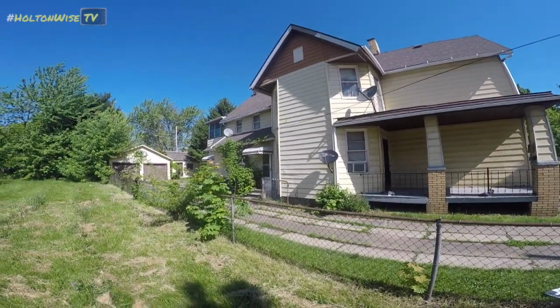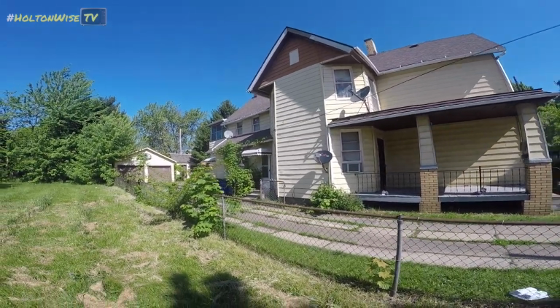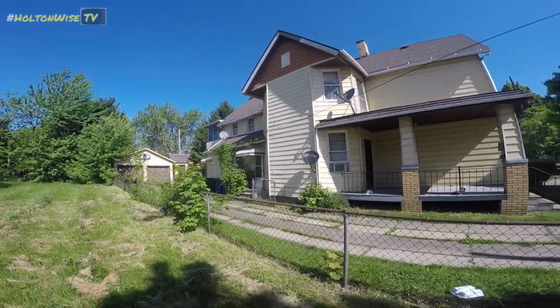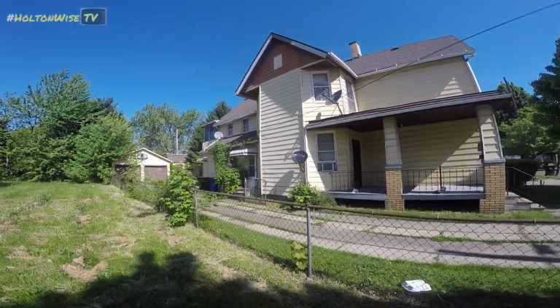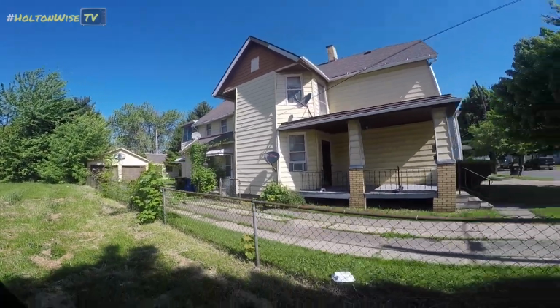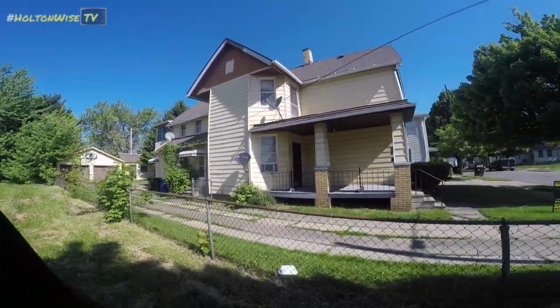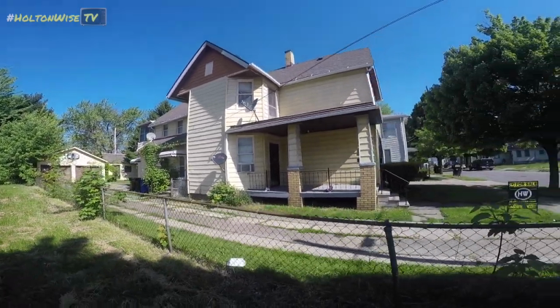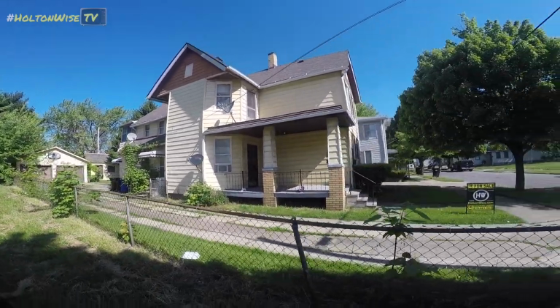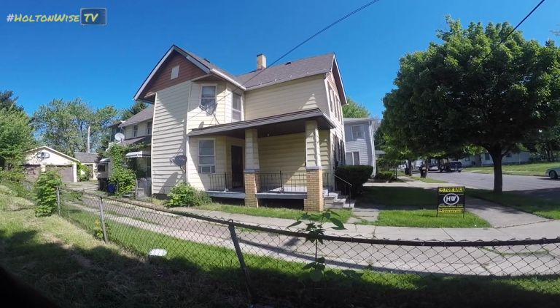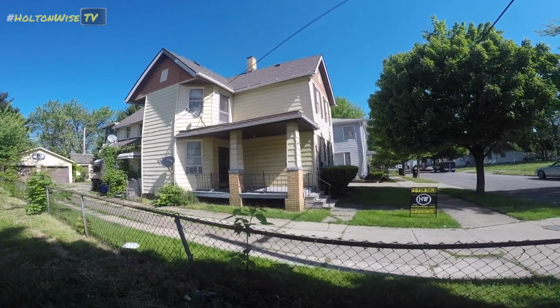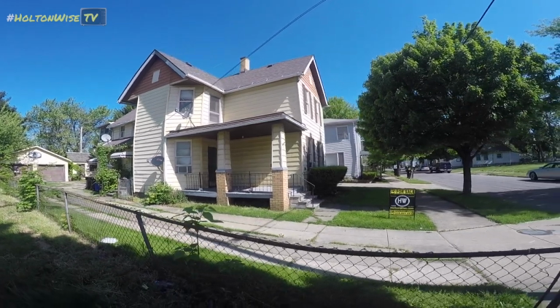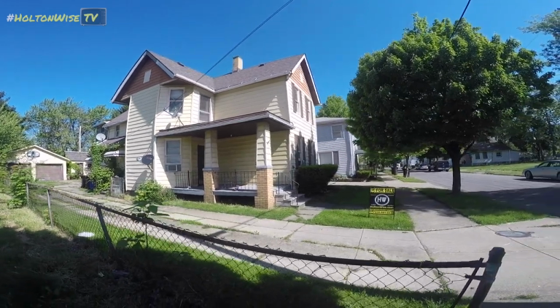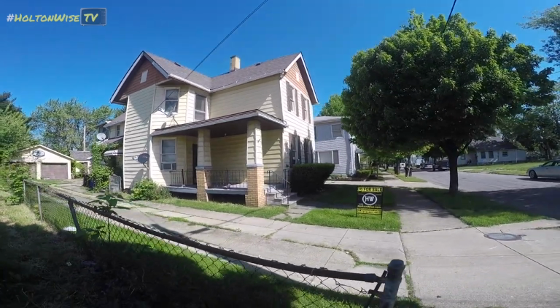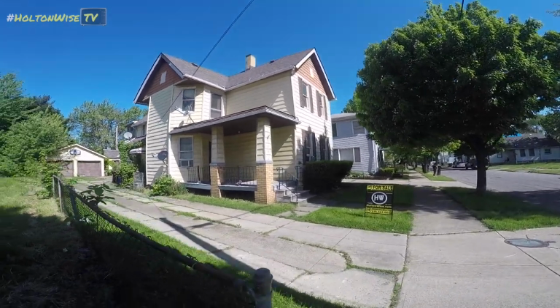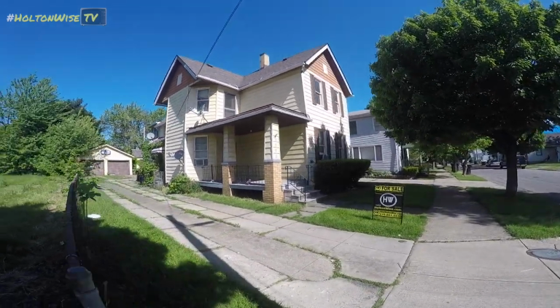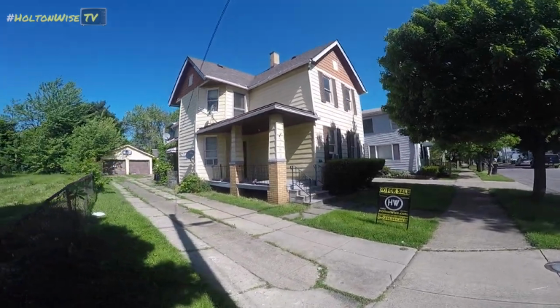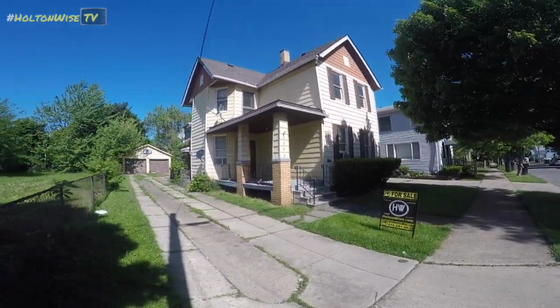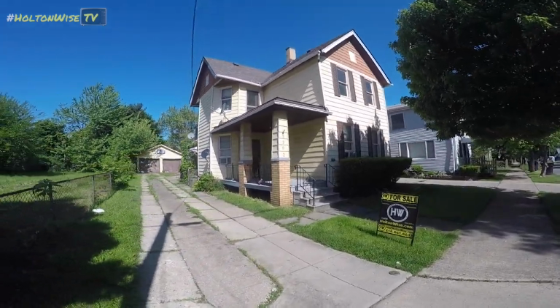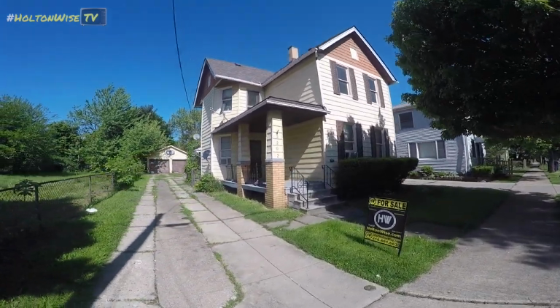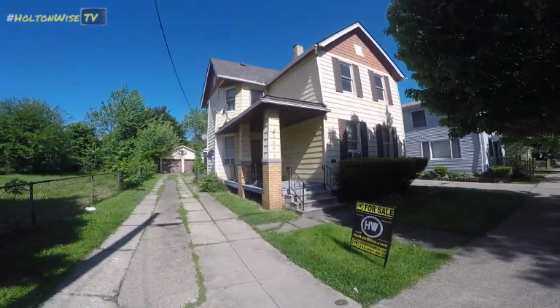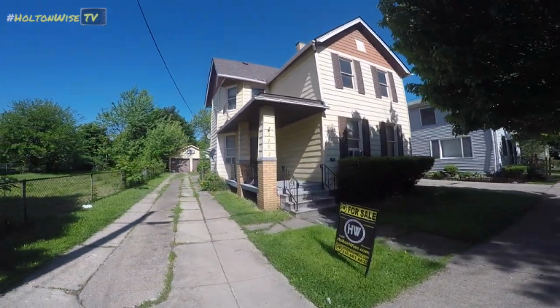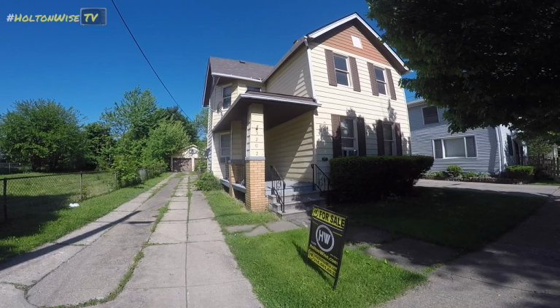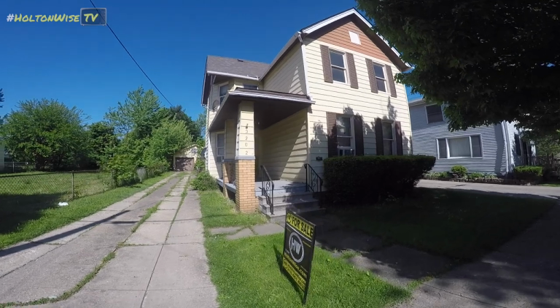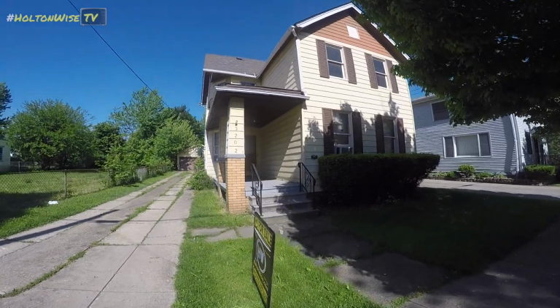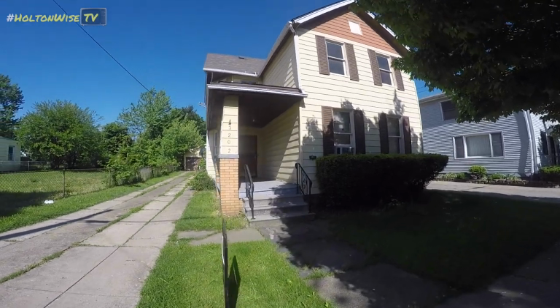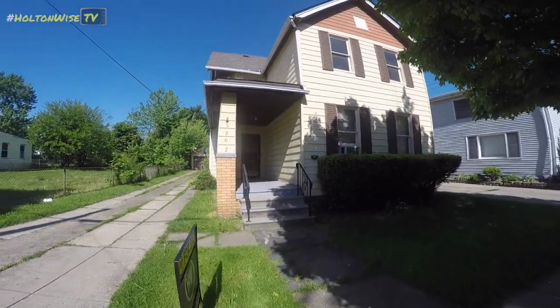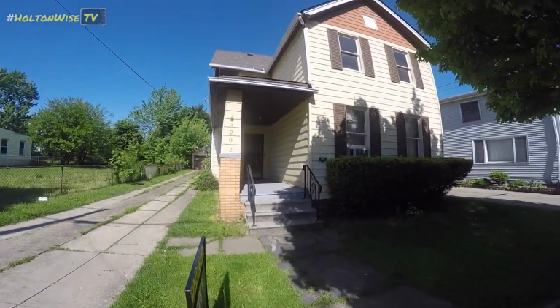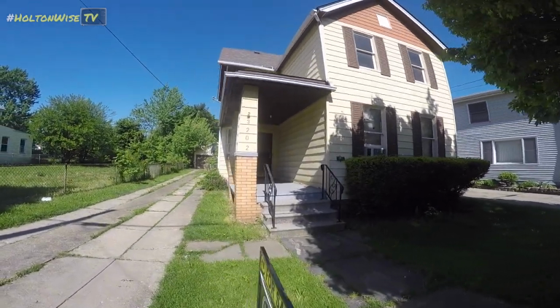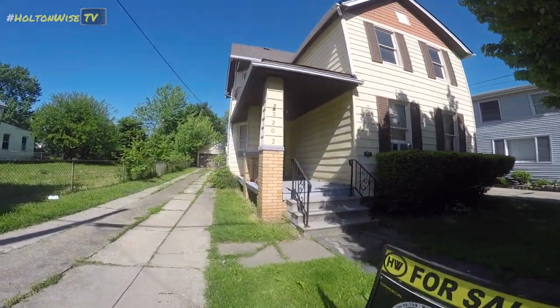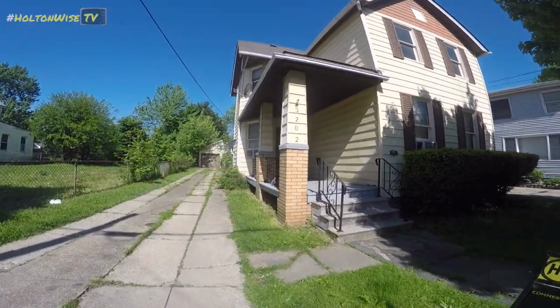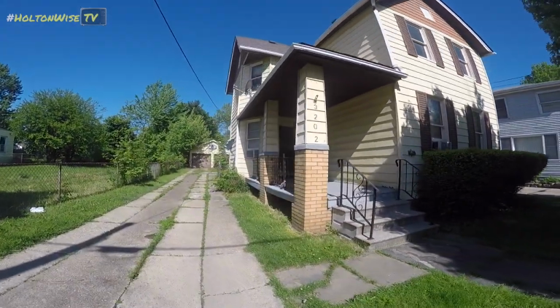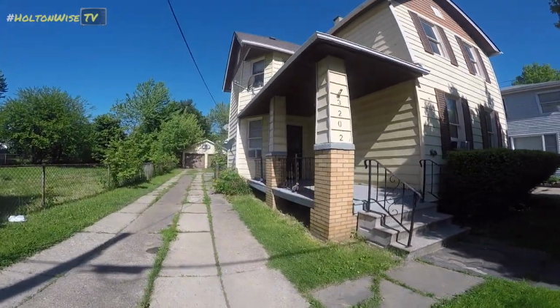We've got a full yard over on this side.